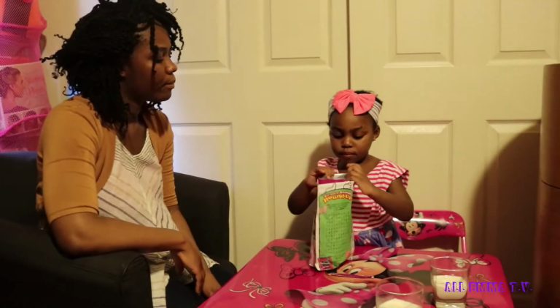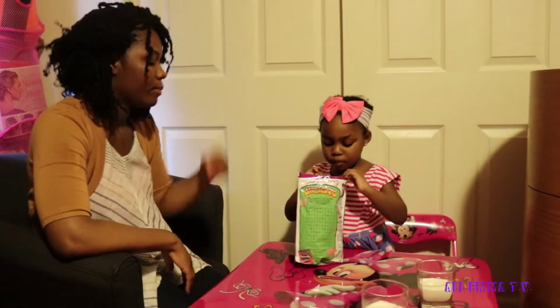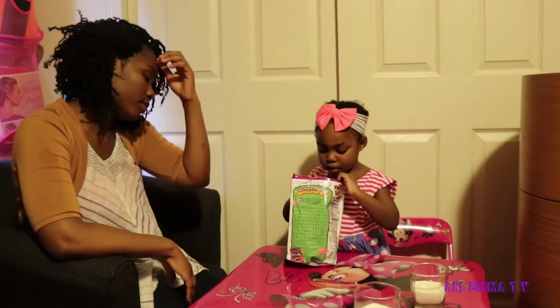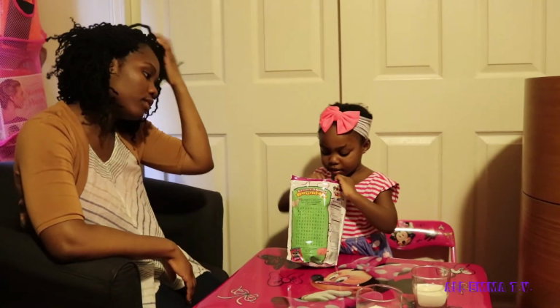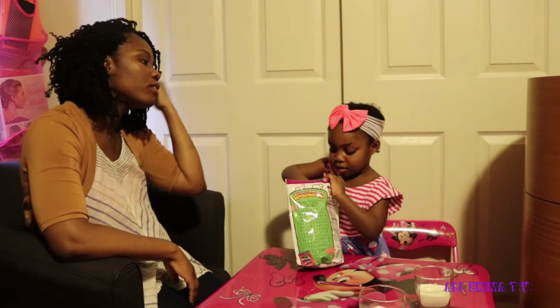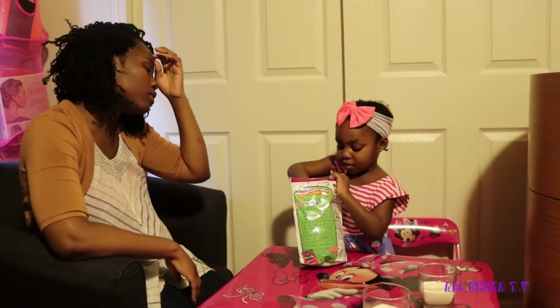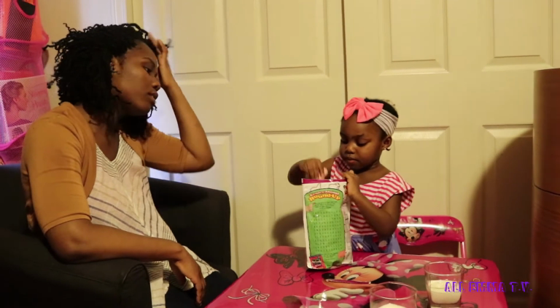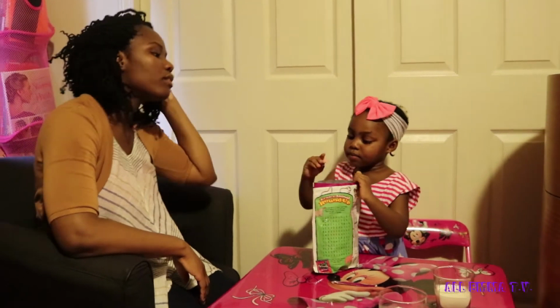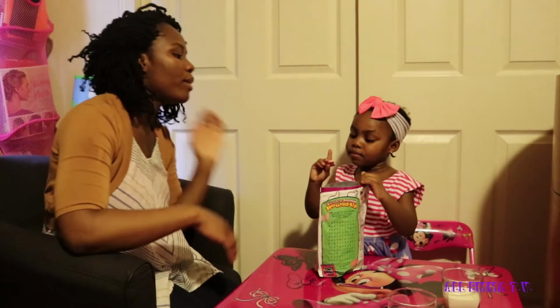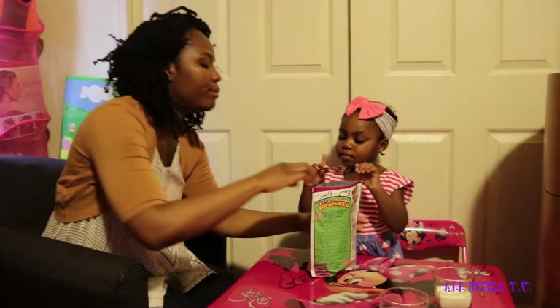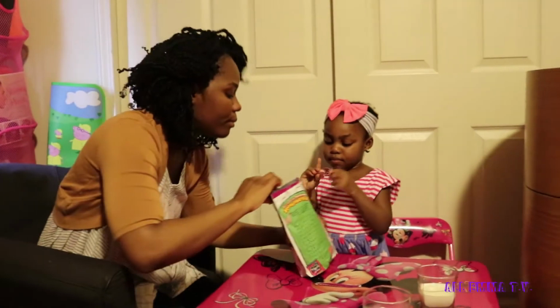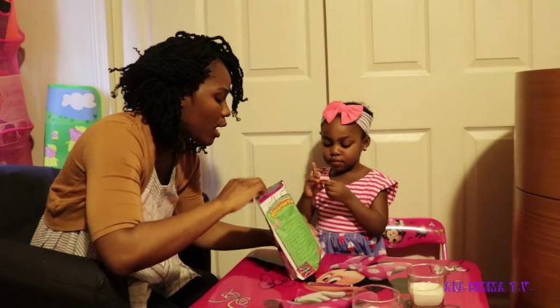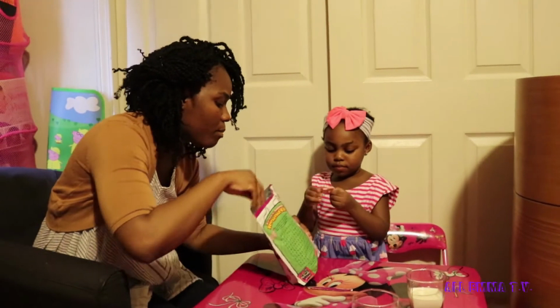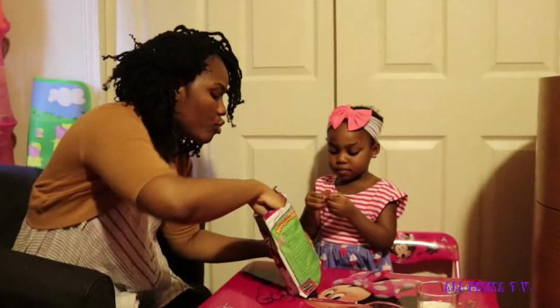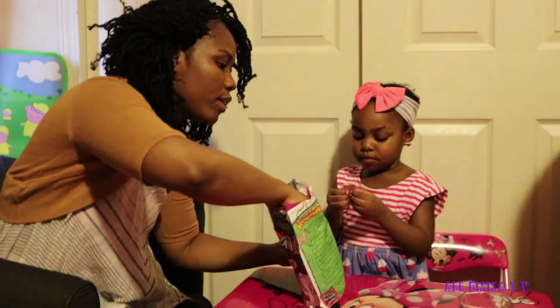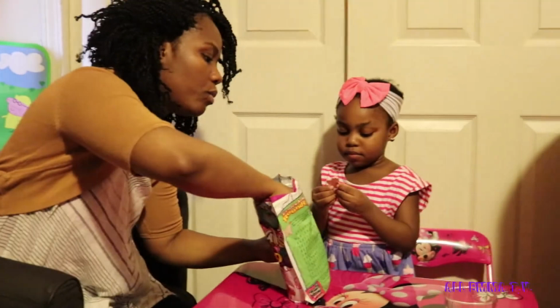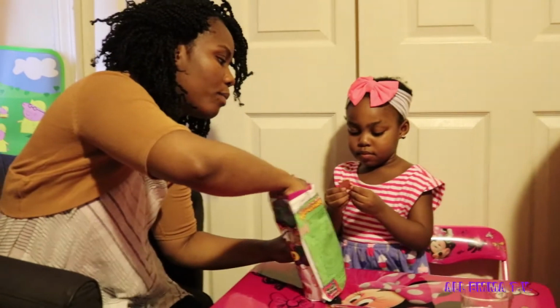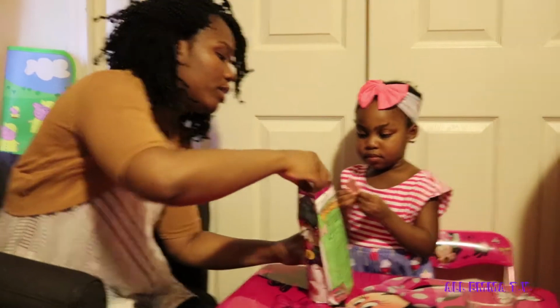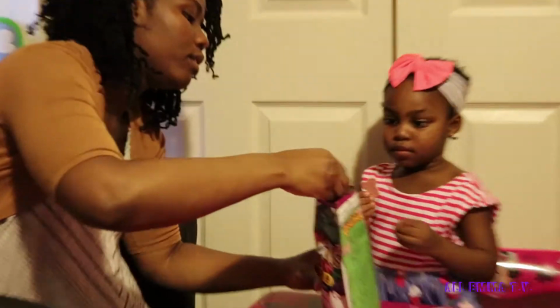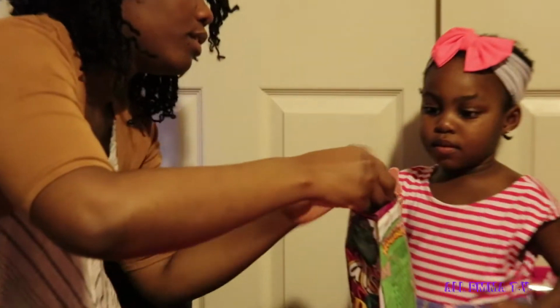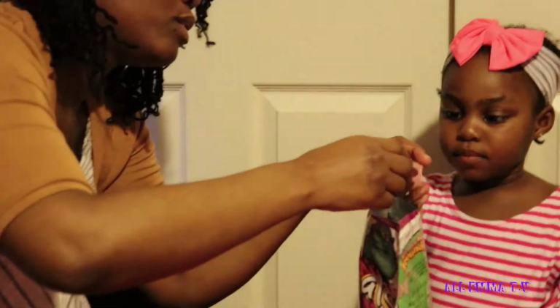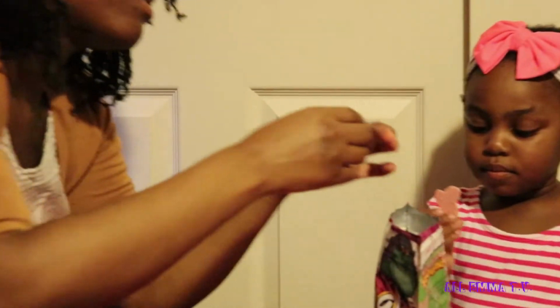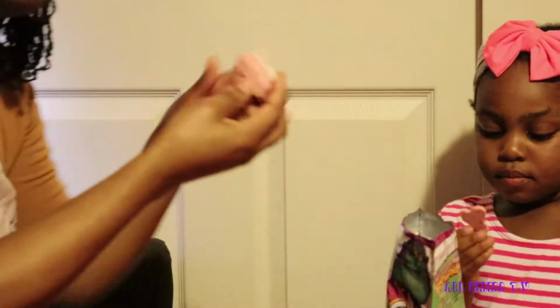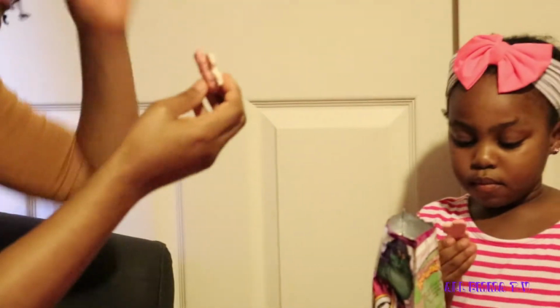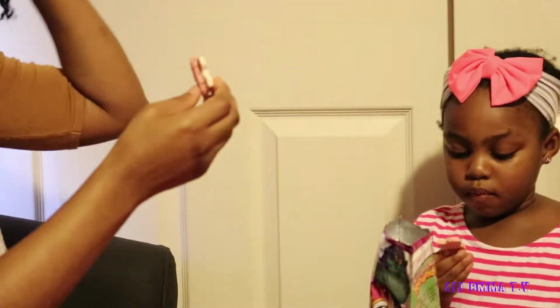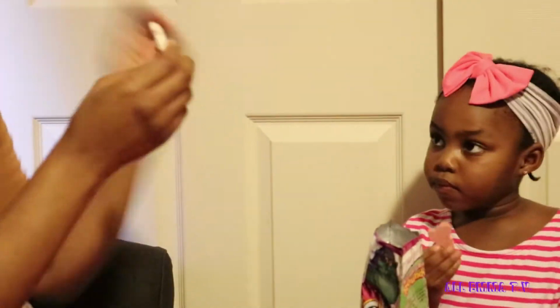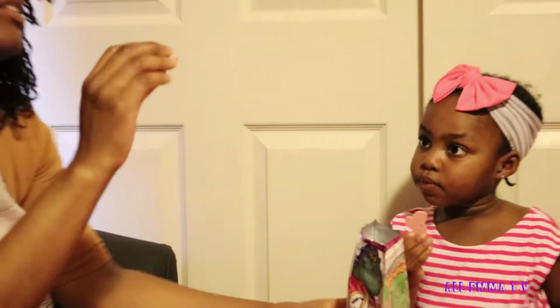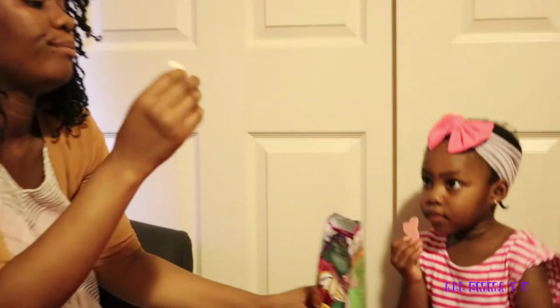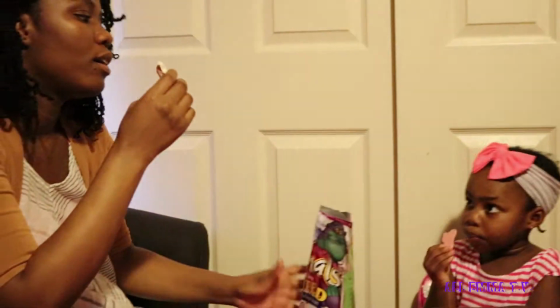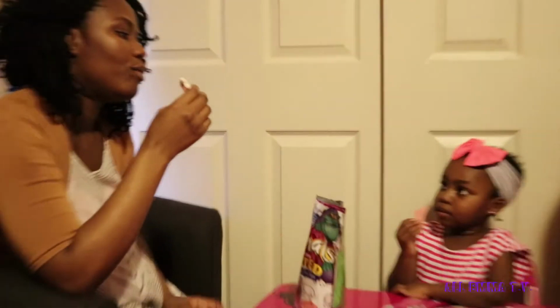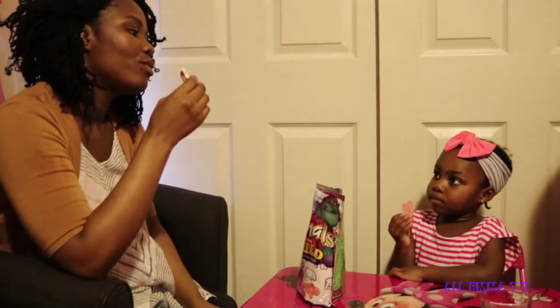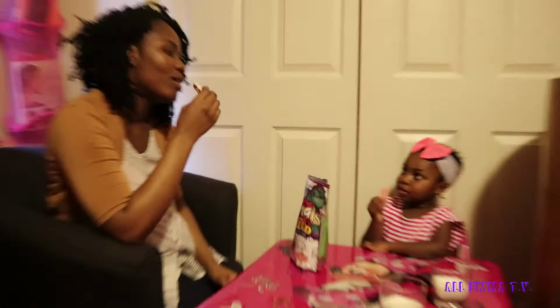I want to try this one. Pink one? I'm gonna try the white one. Oh, this one is together. Okay. One, two, three, go.